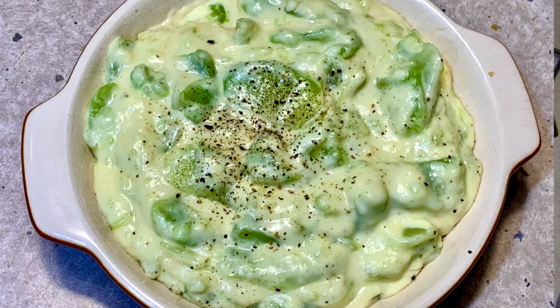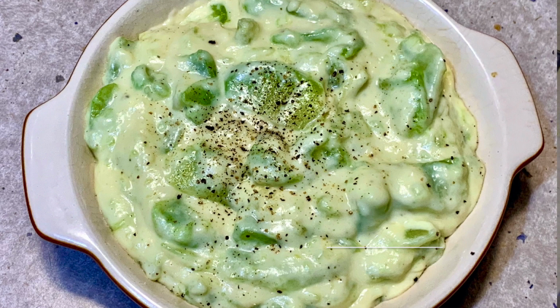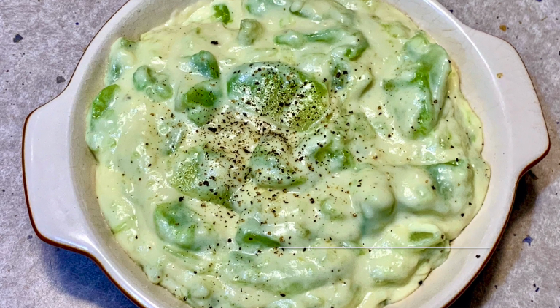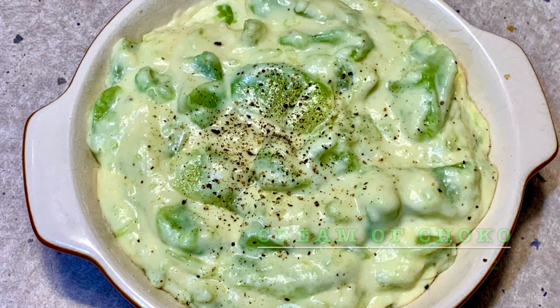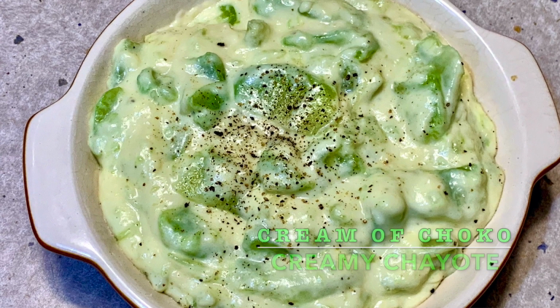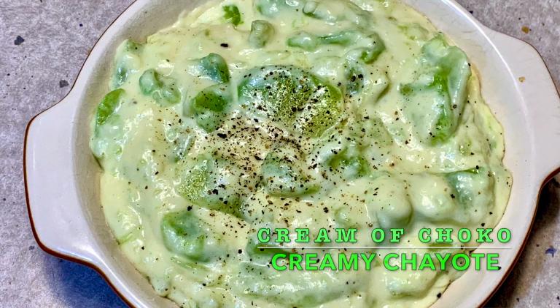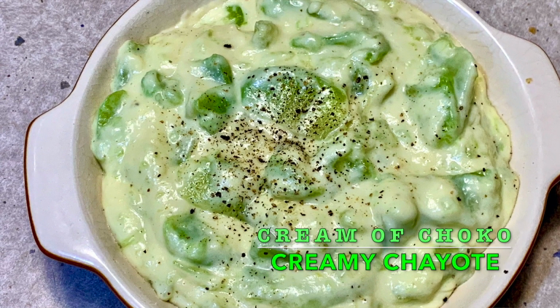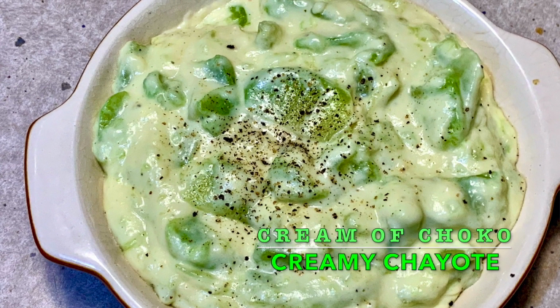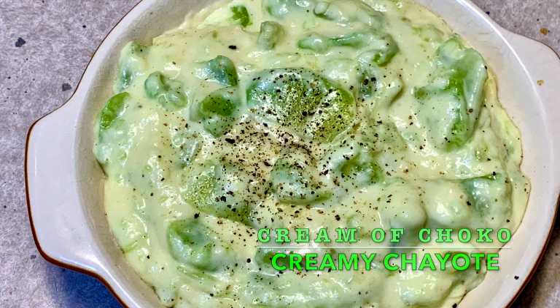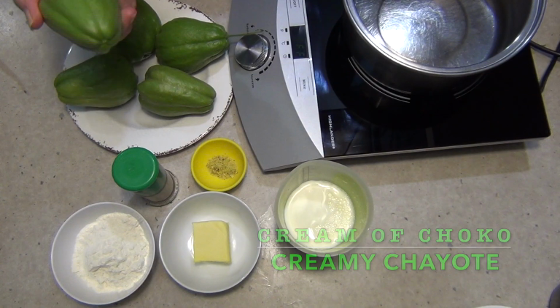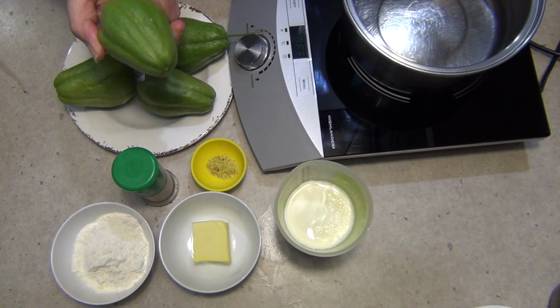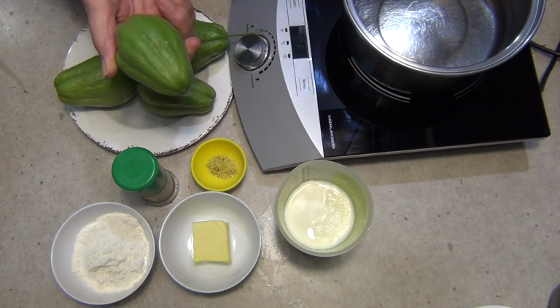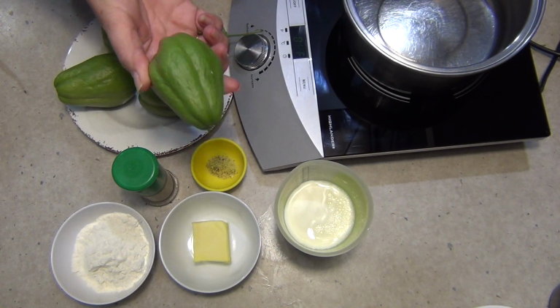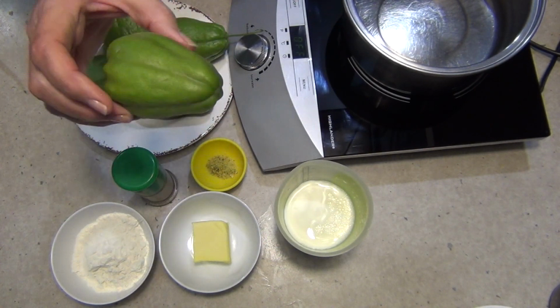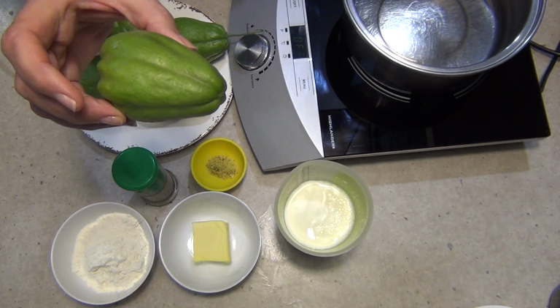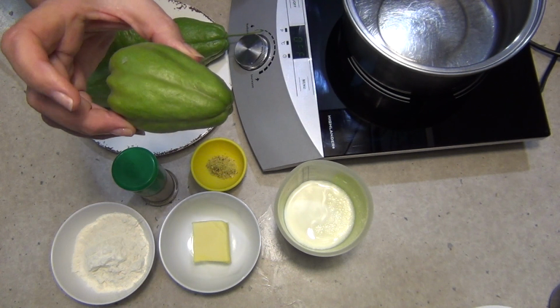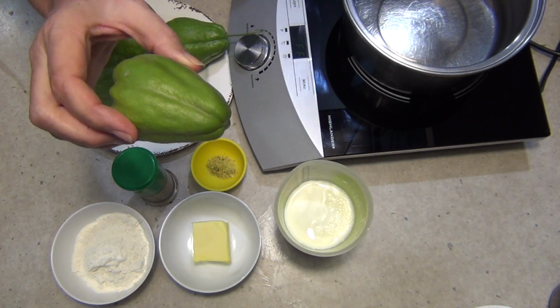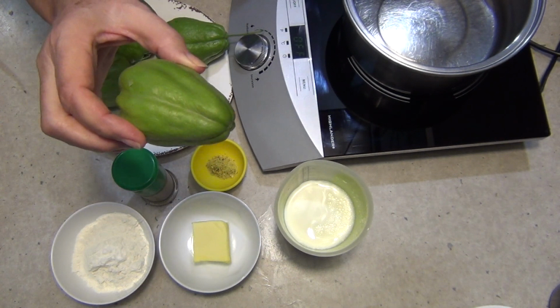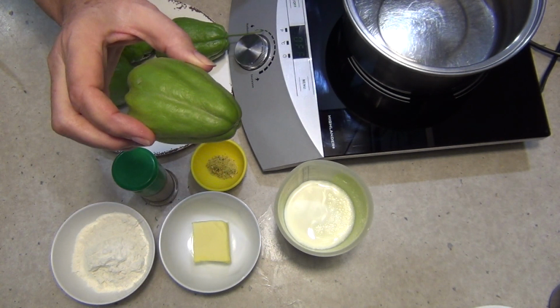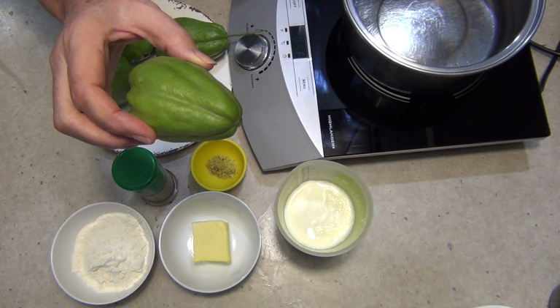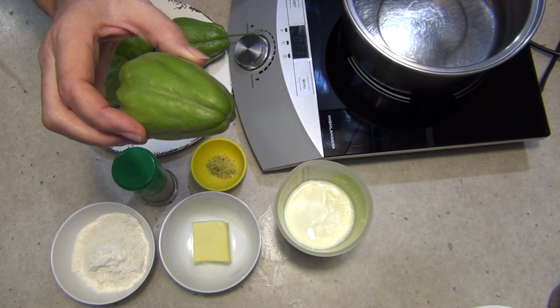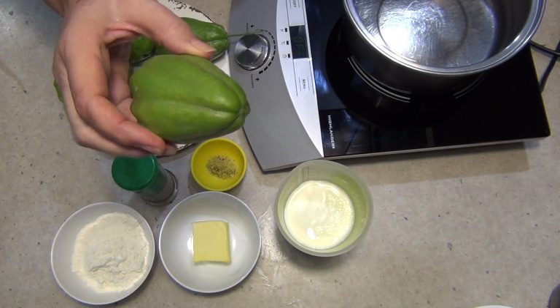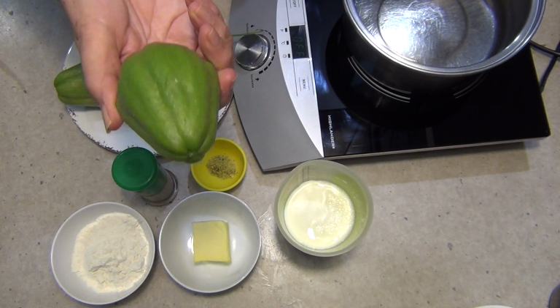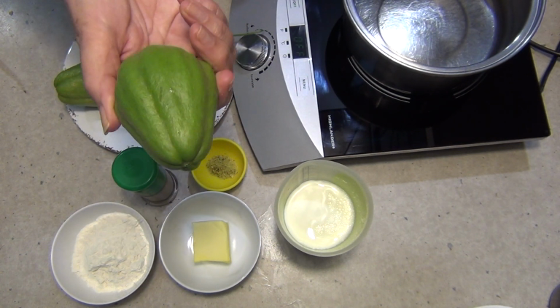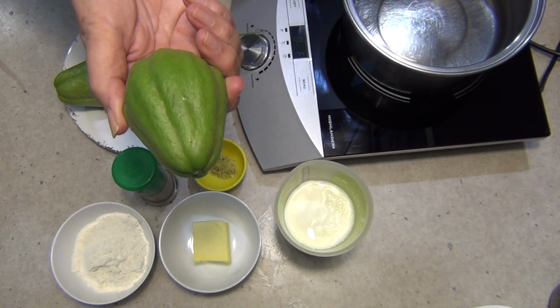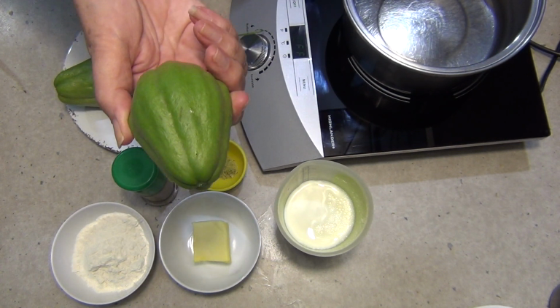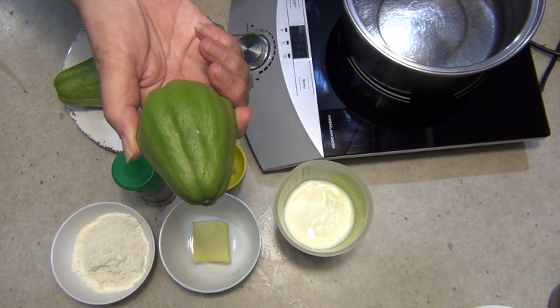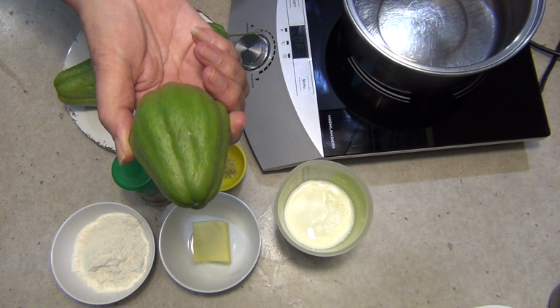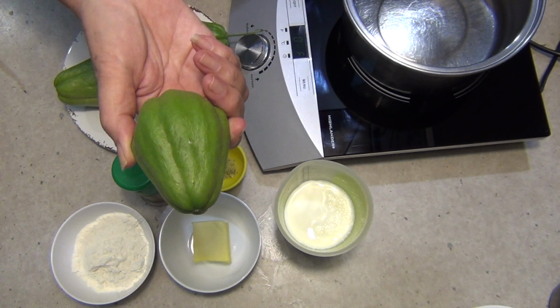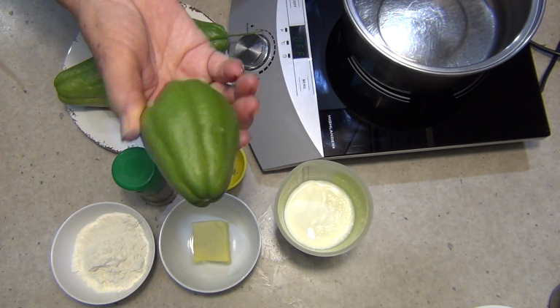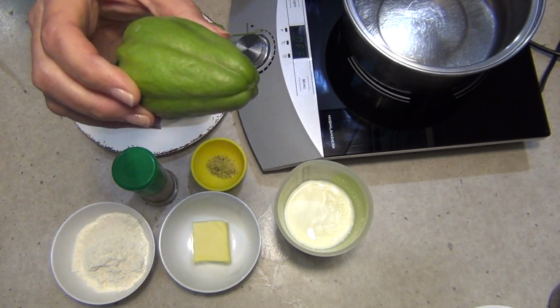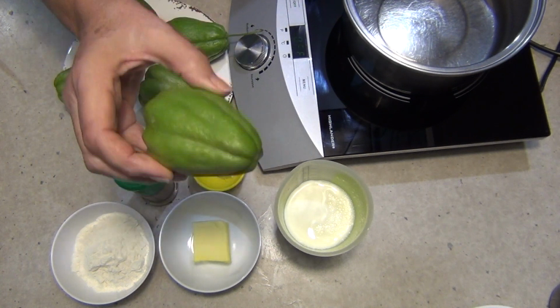Hi and welcome to Chicka Richa Cooking's chayote, or chocos, cooked in white sauce. These things grow so fast. We've got a choco vine here and they would grow probably half as big as that again in a day or so.